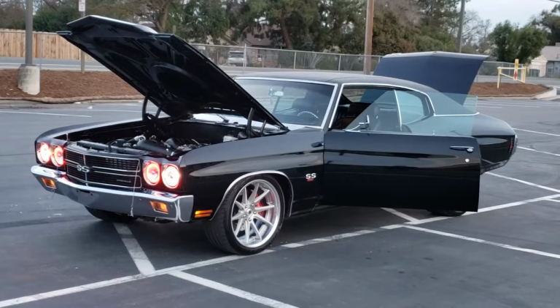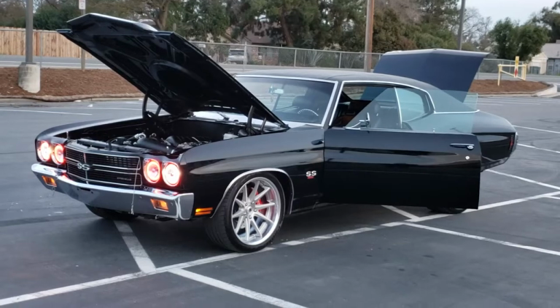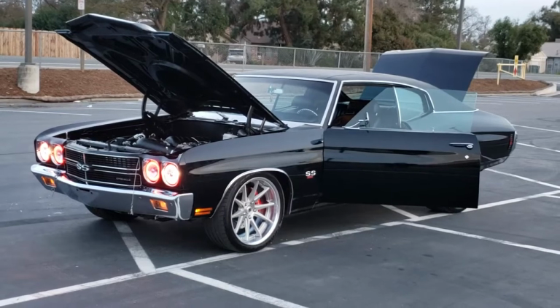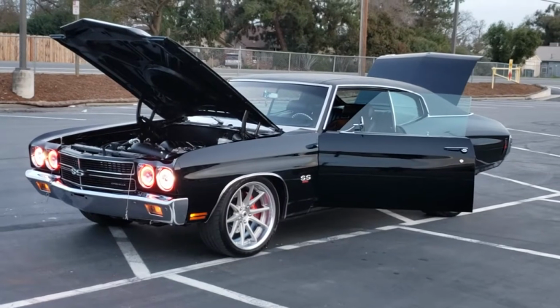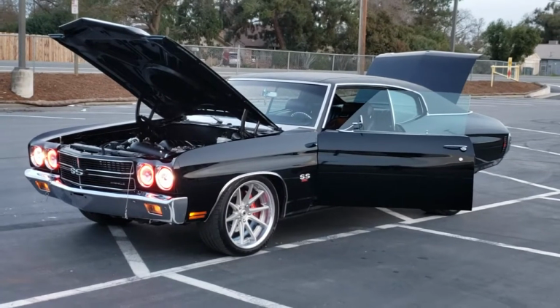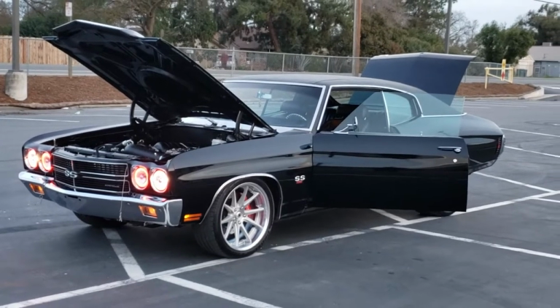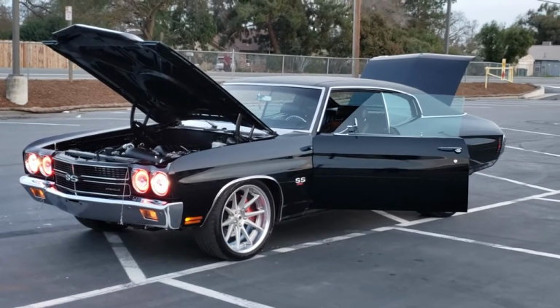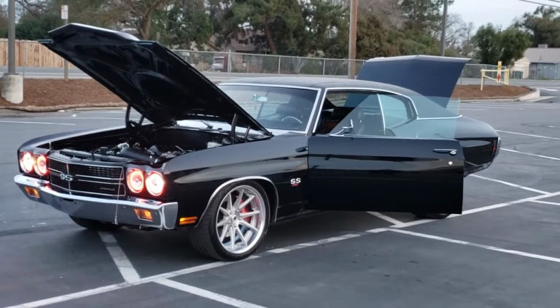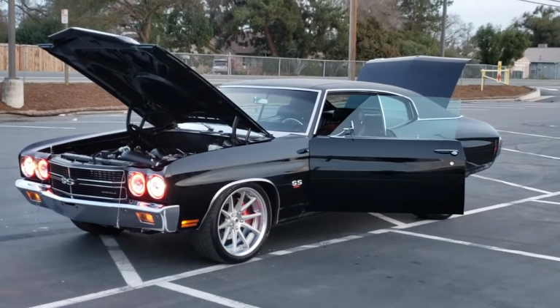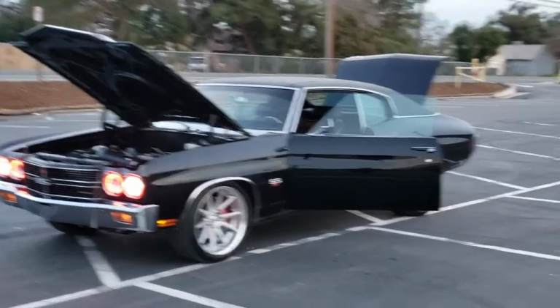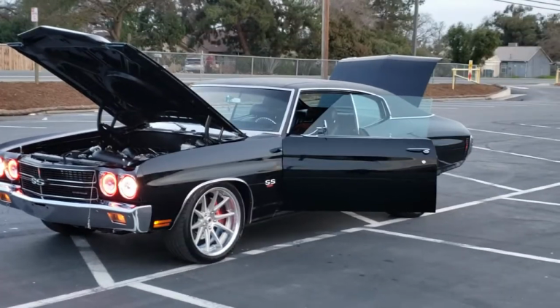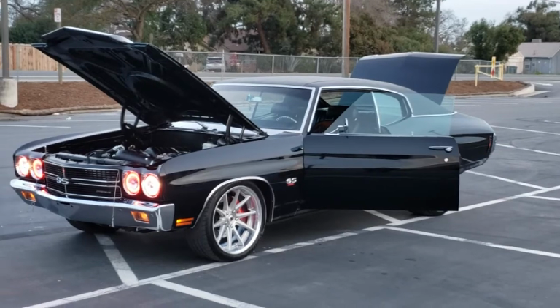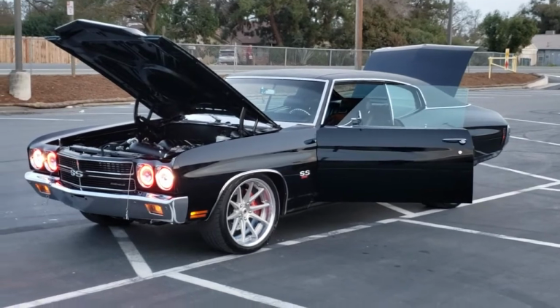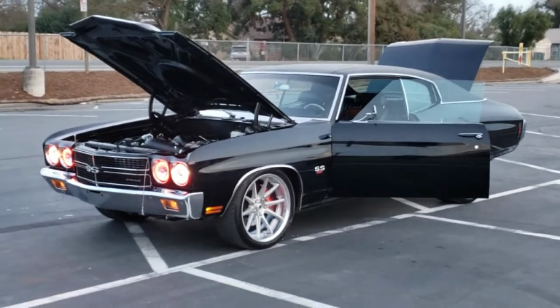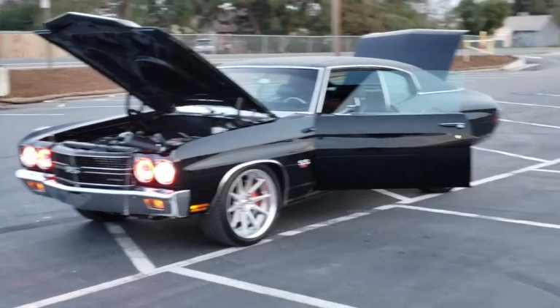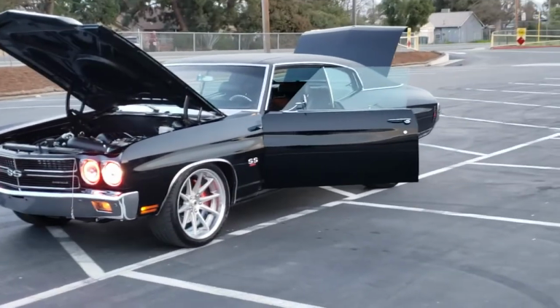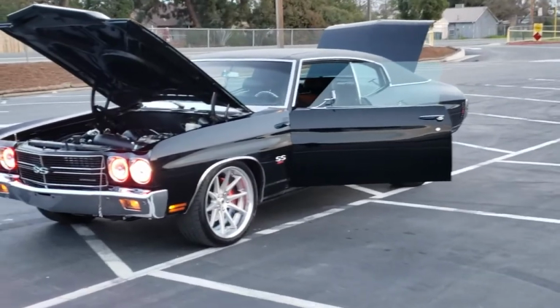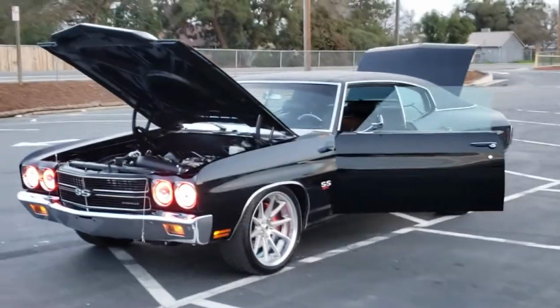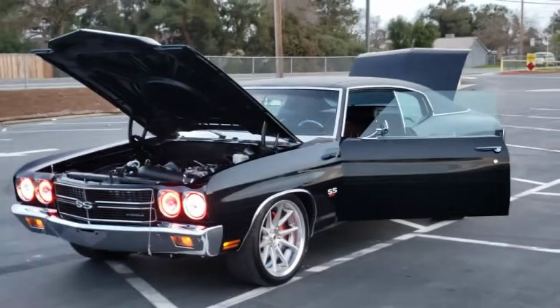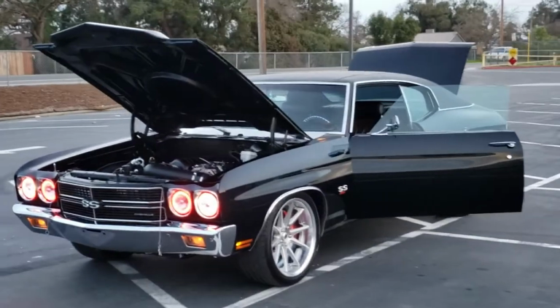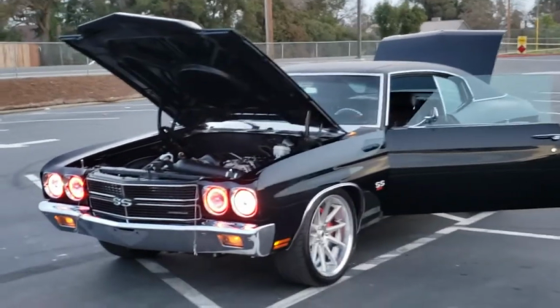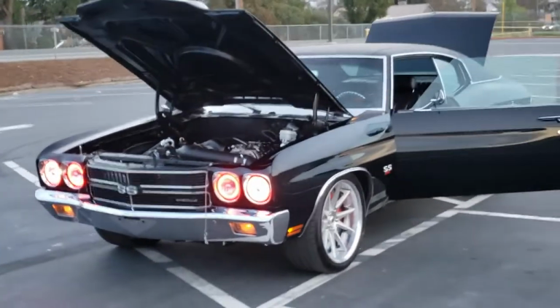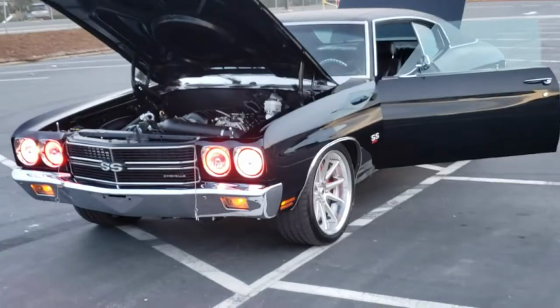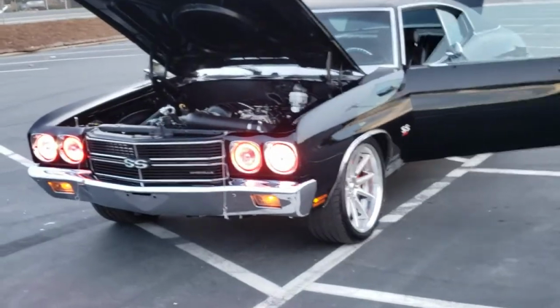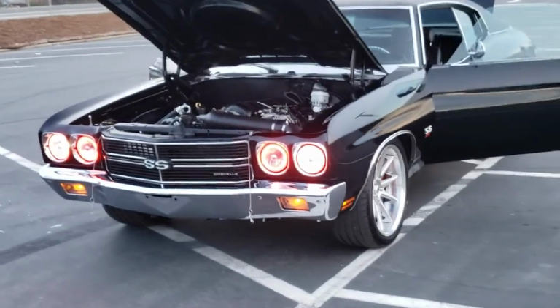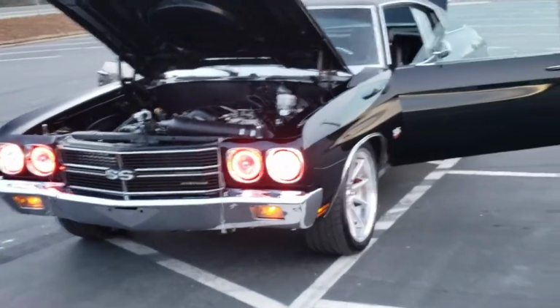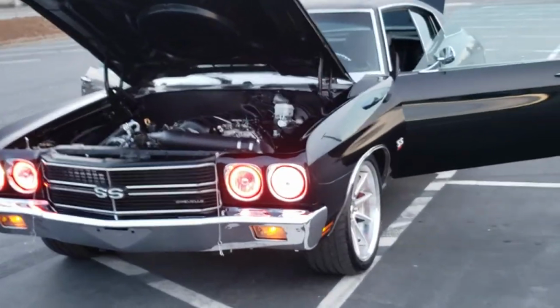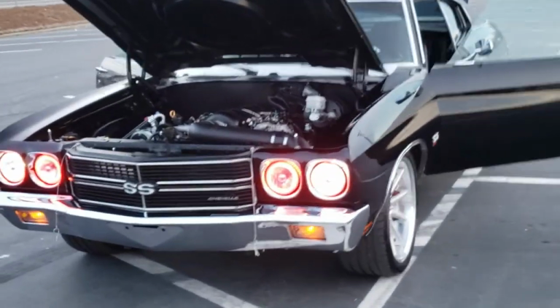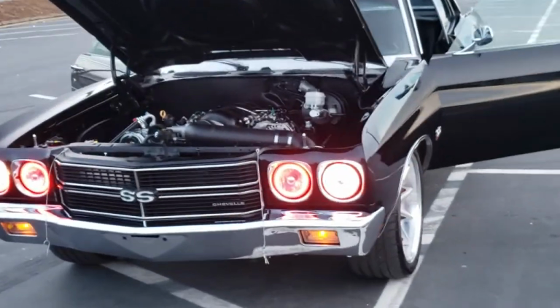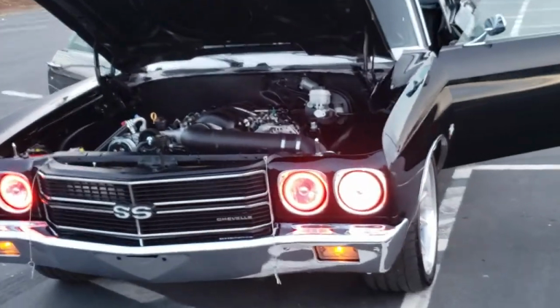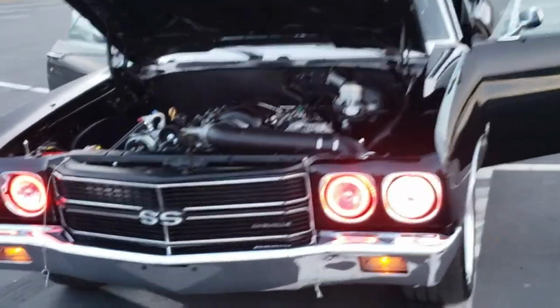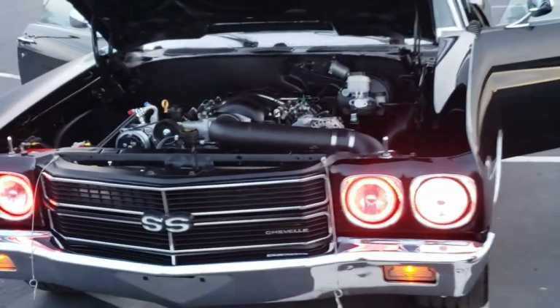How's it going everybody? Here's my 1970 Pro Touring Chevelle. Full frame off restoration, LS3 motor, TR660, 6-speed.